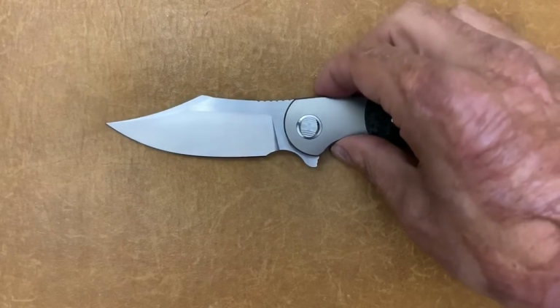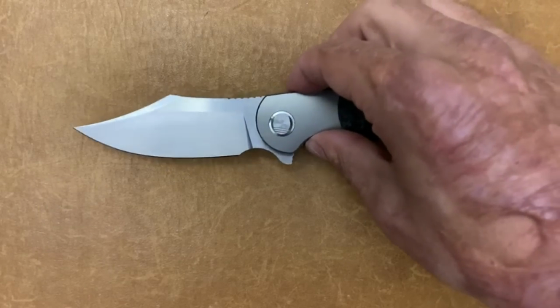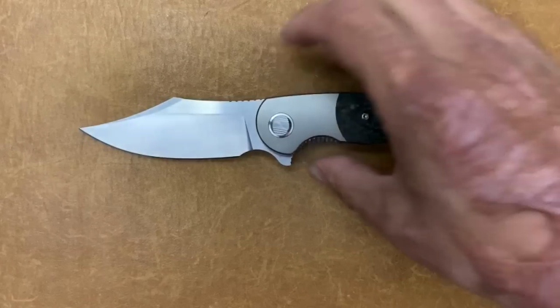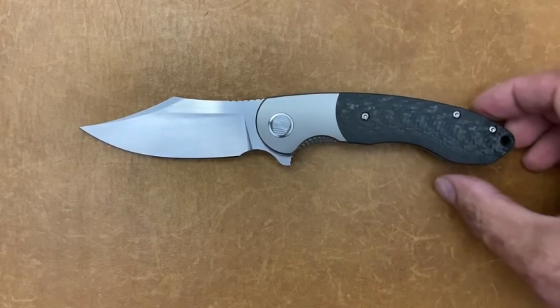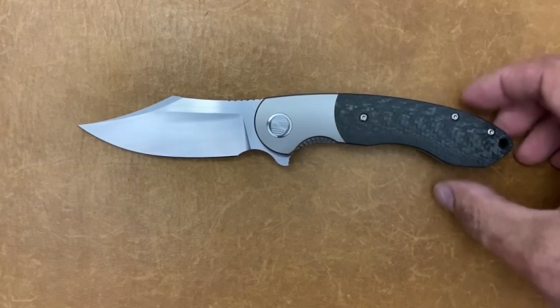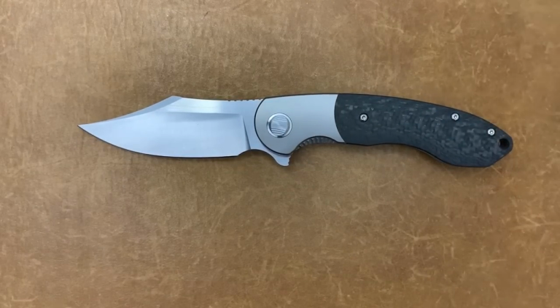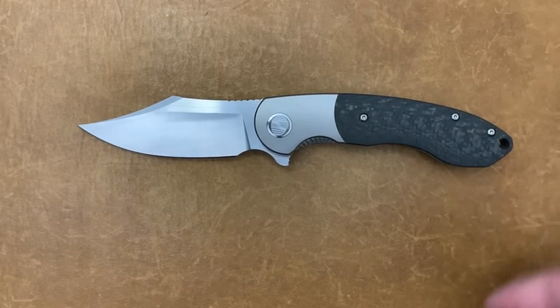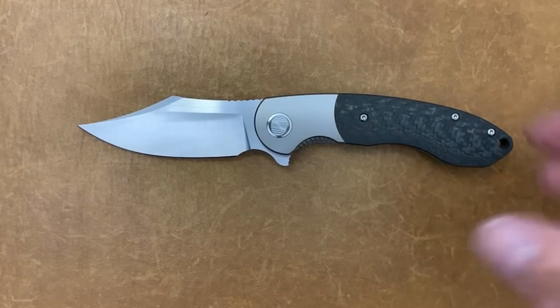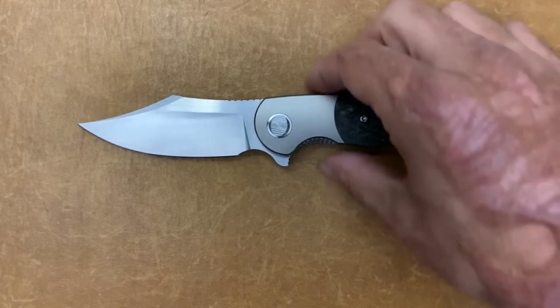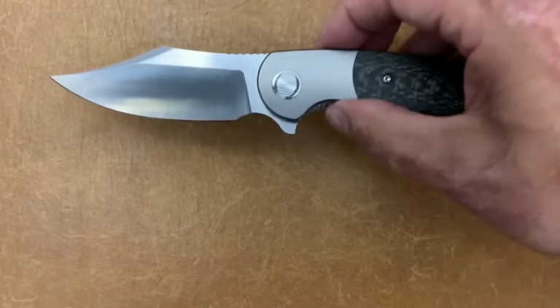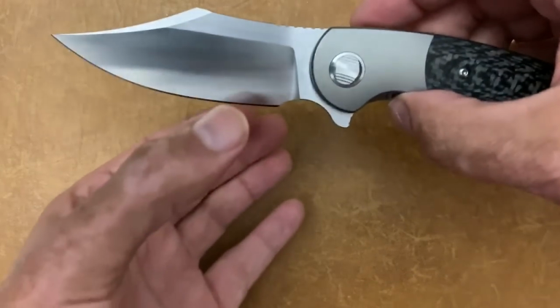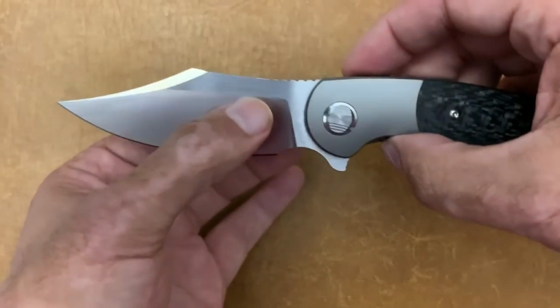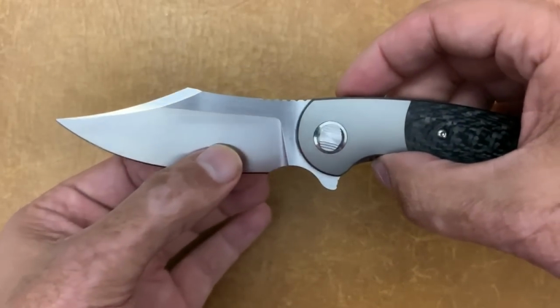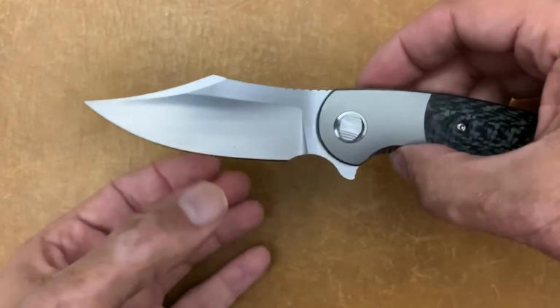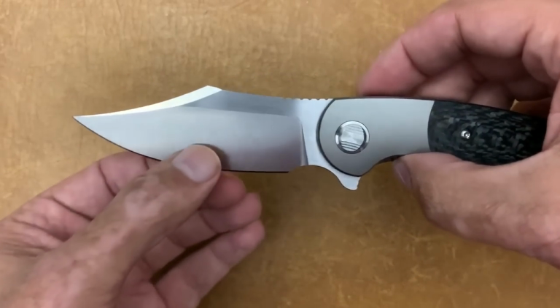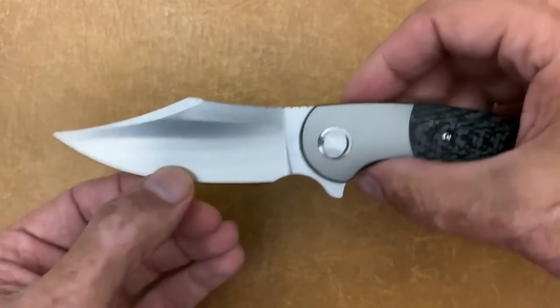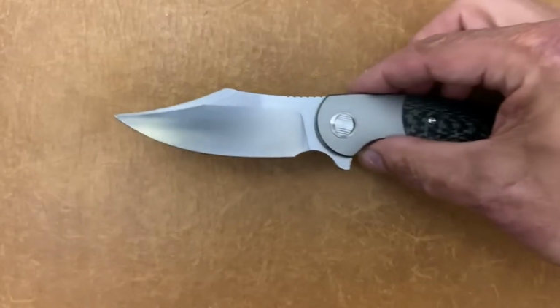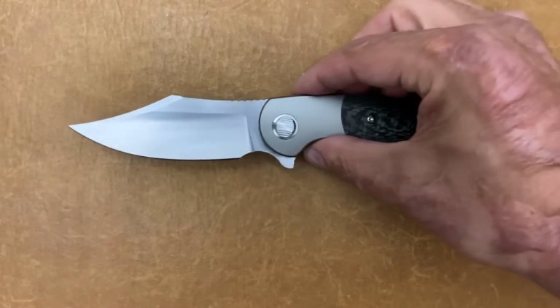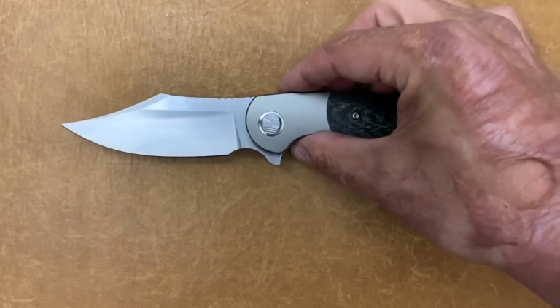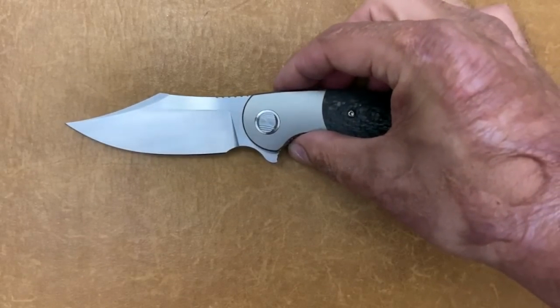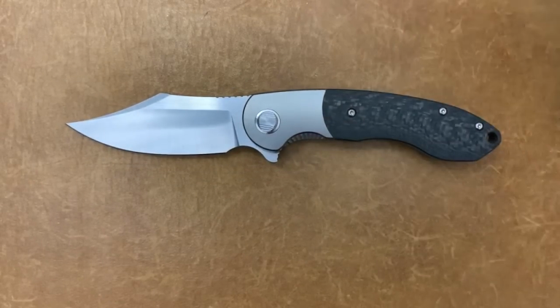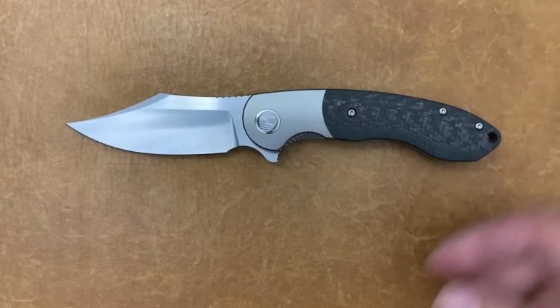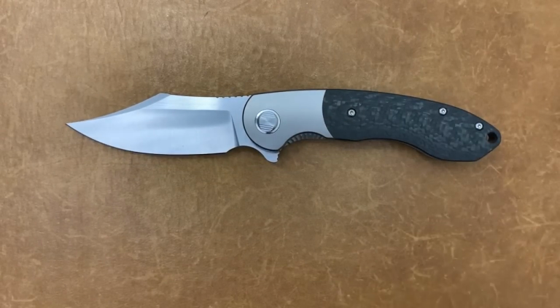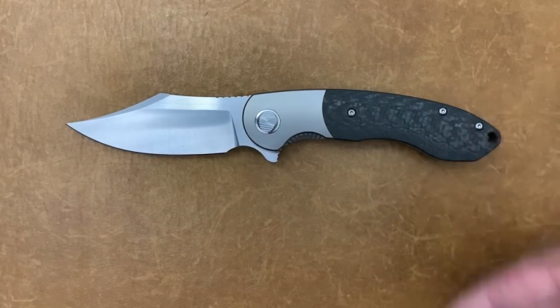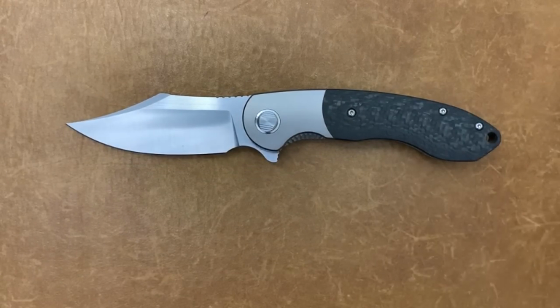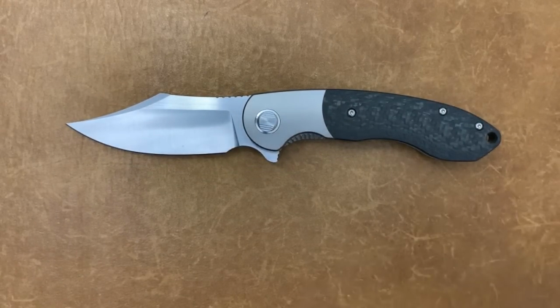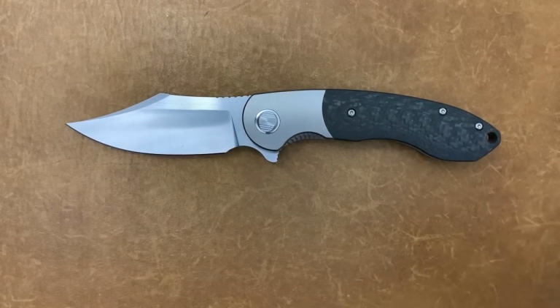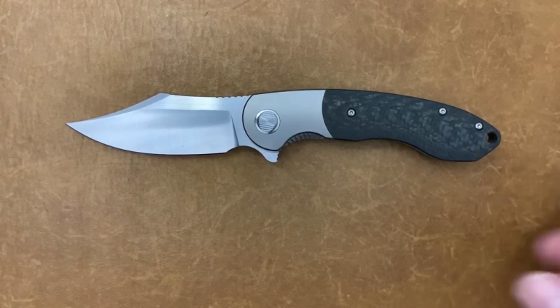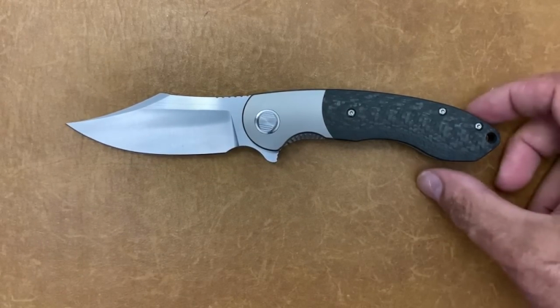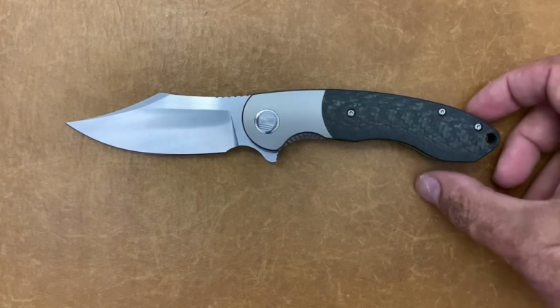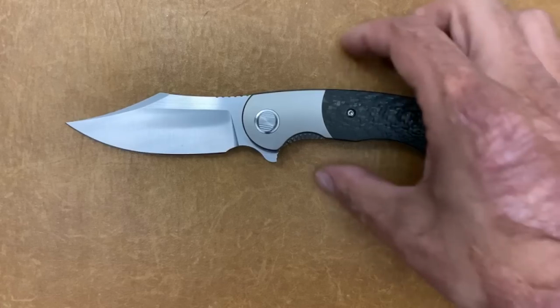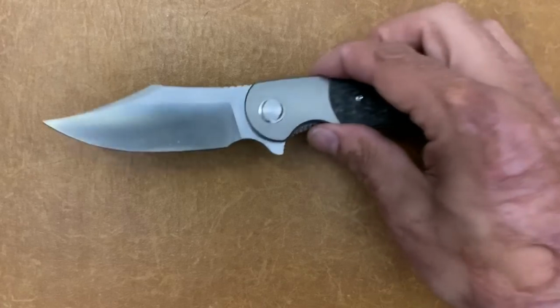One thing I'm liking that I'm seeing come out of Best Tech is it seems like they're starting to thin out their edges a little bit more, and that's a good performer, especially when the design yields that.